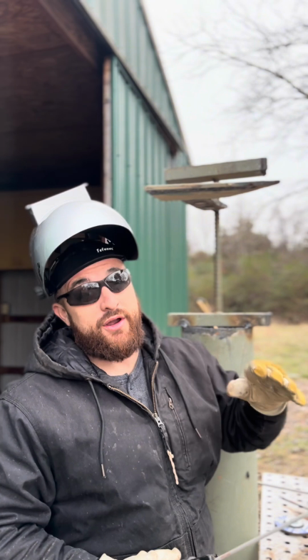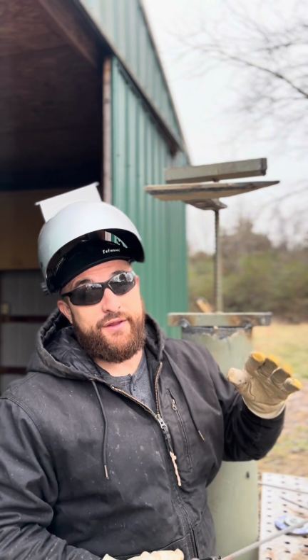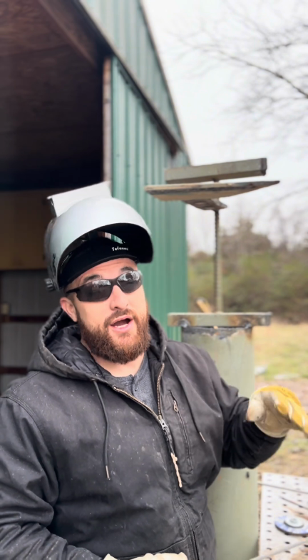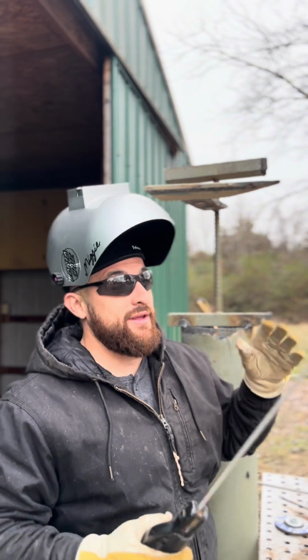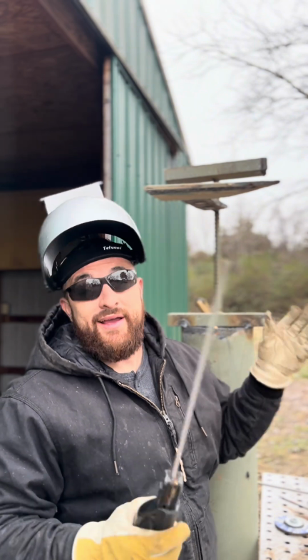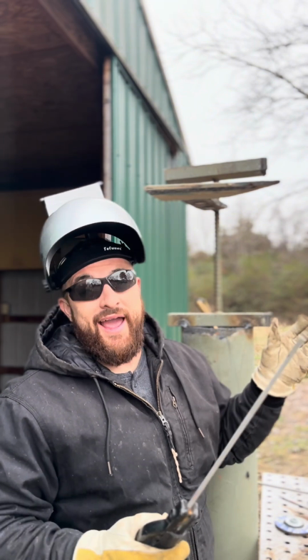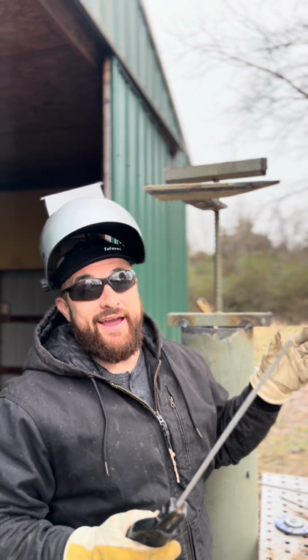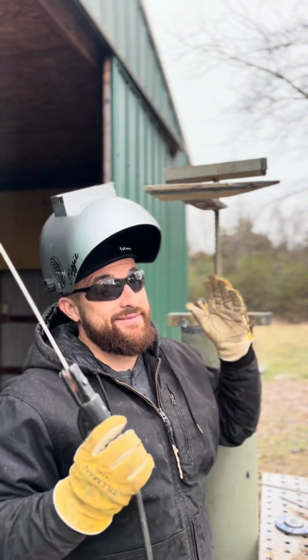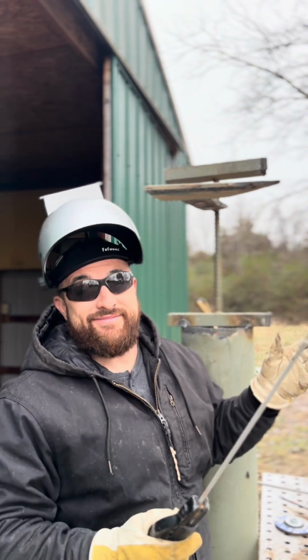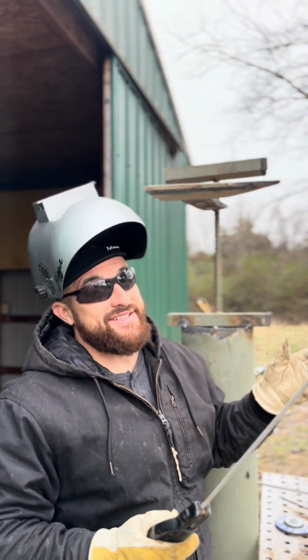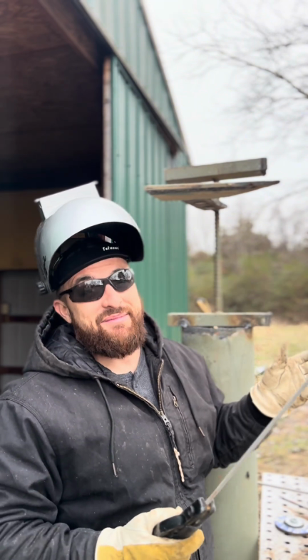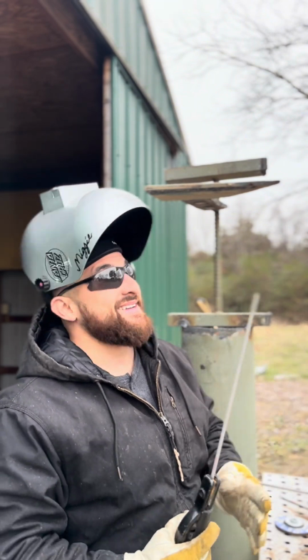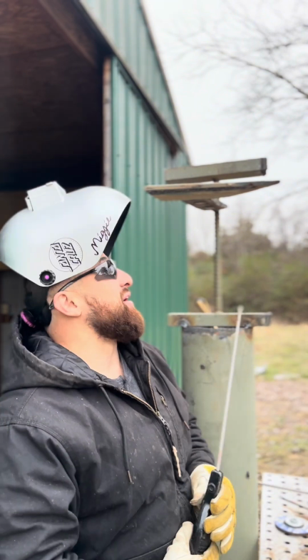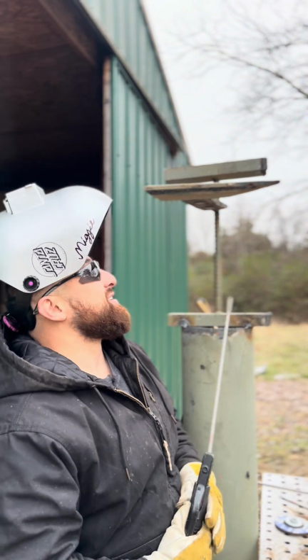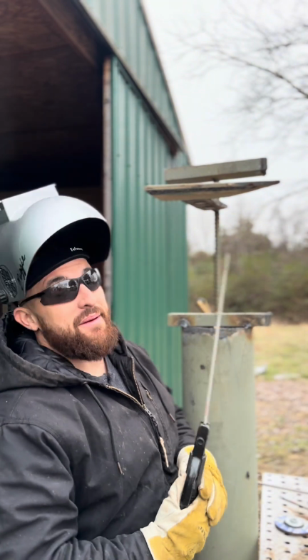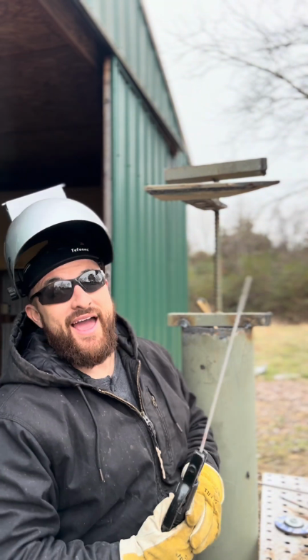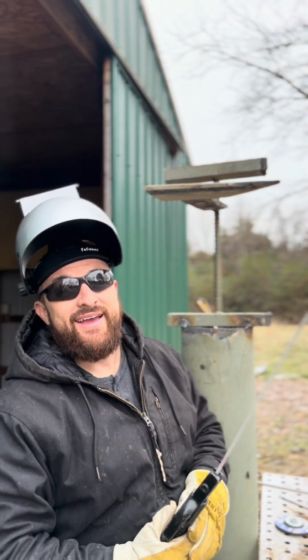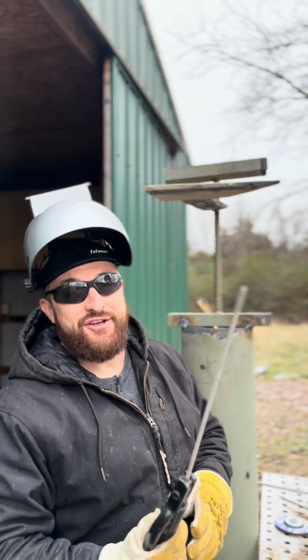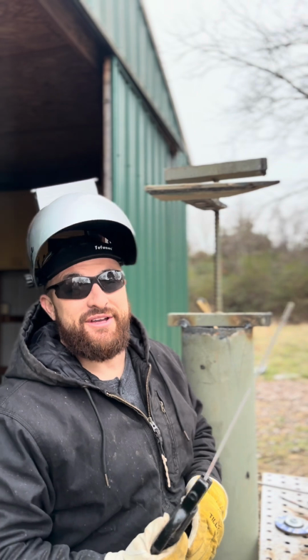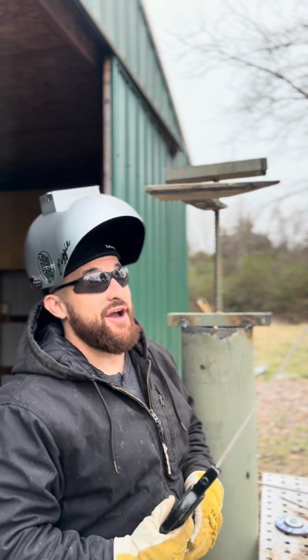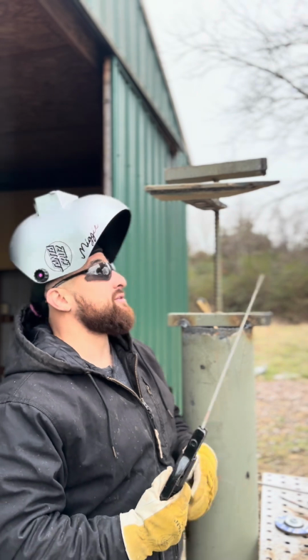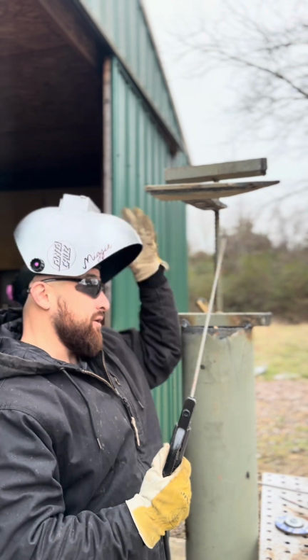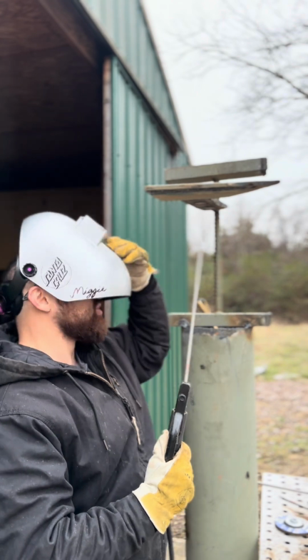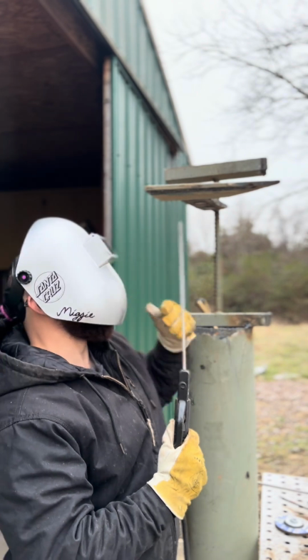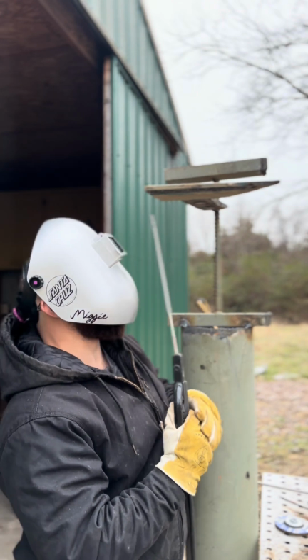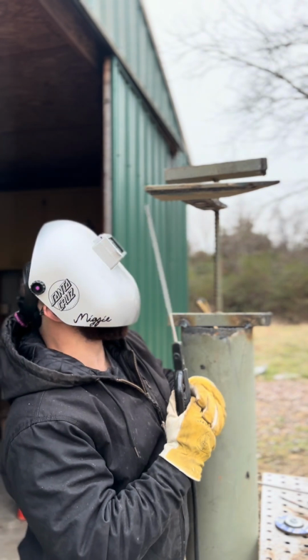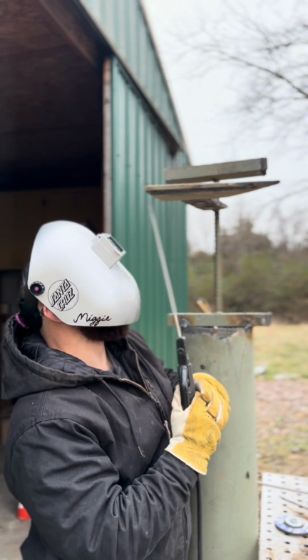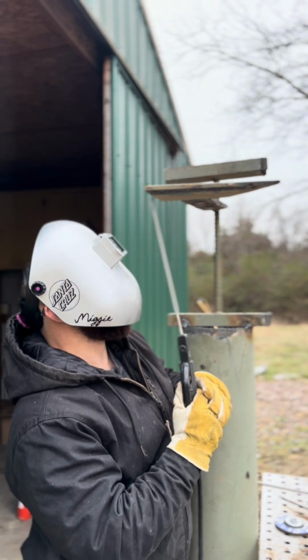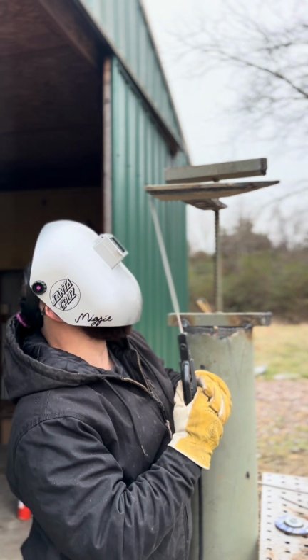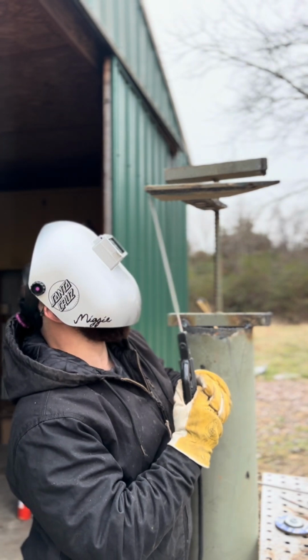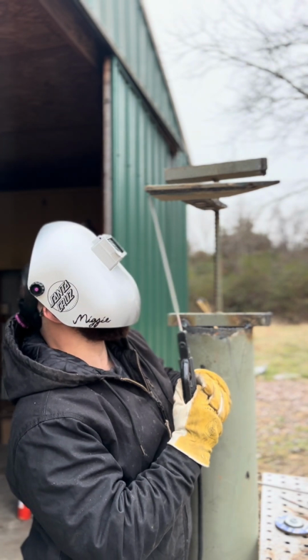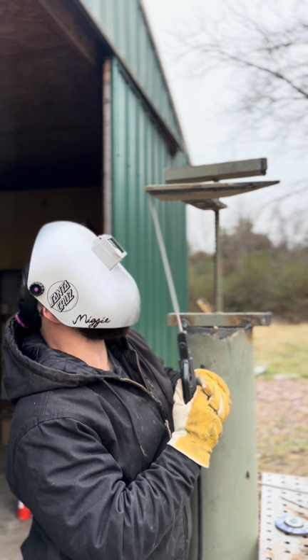You are going to fail the job and it's not going to be good. So just remember that and you should be good to go. Strike an arc, keep a tight distance.